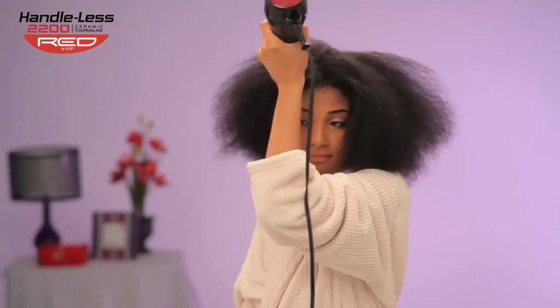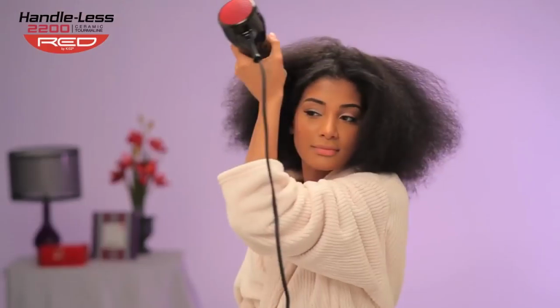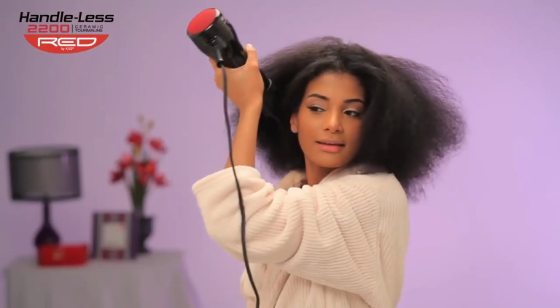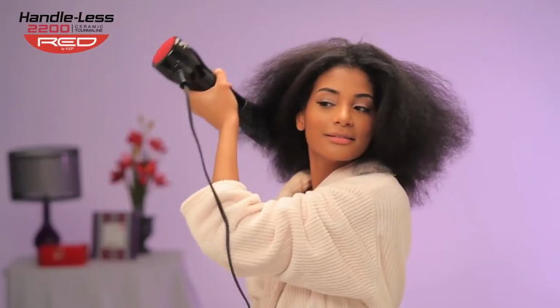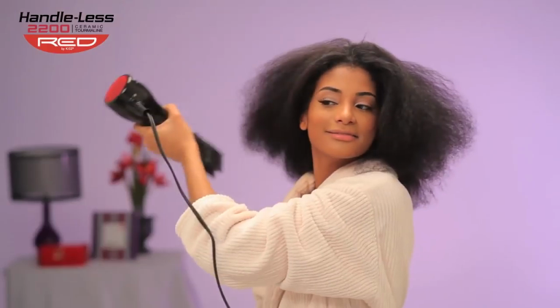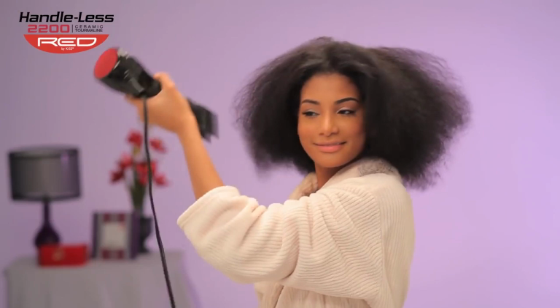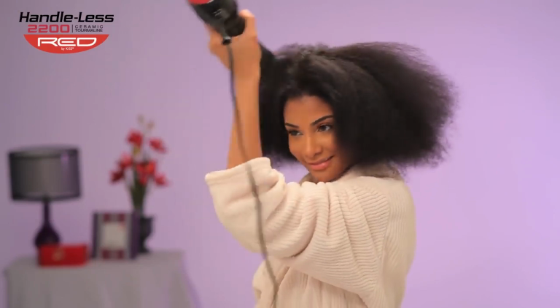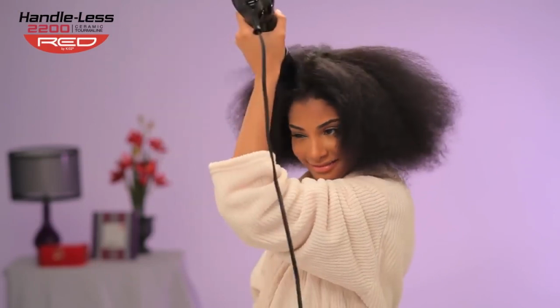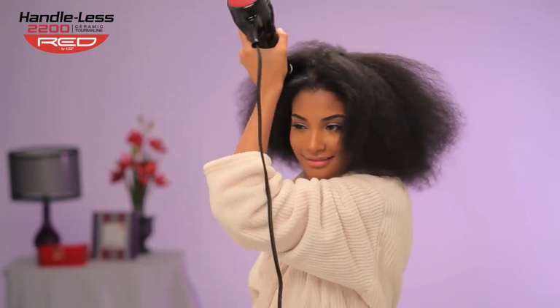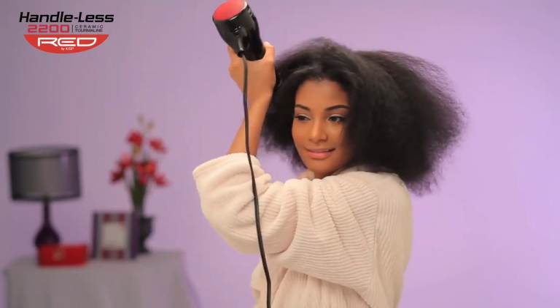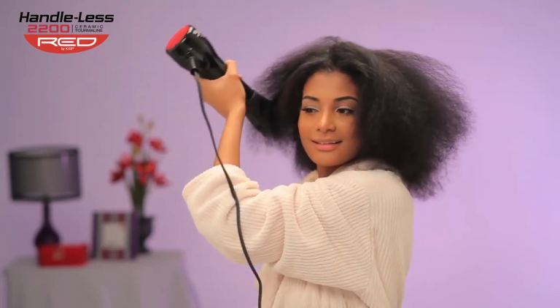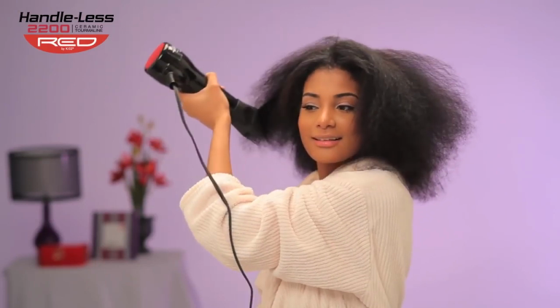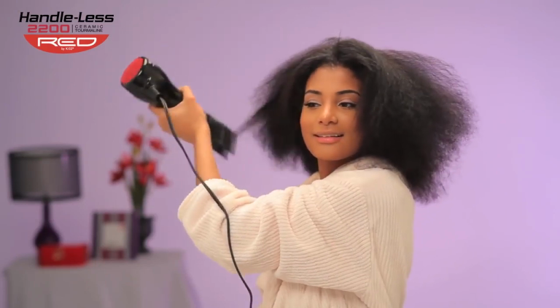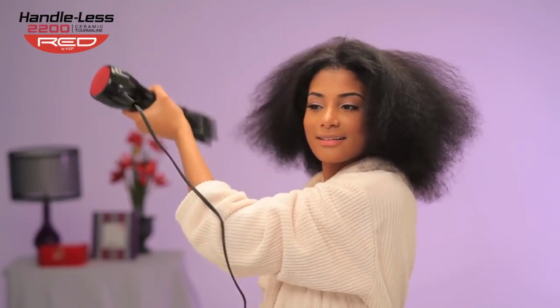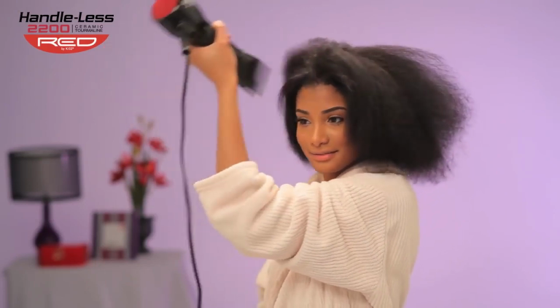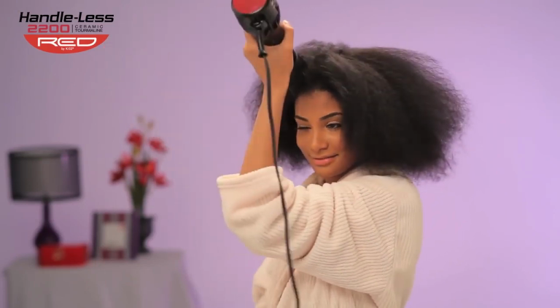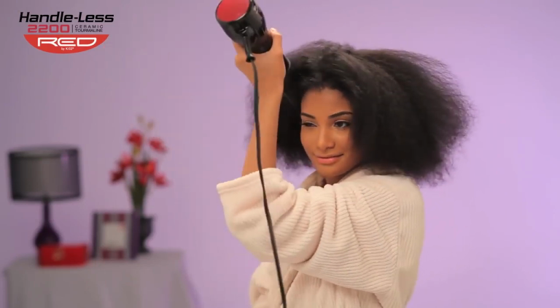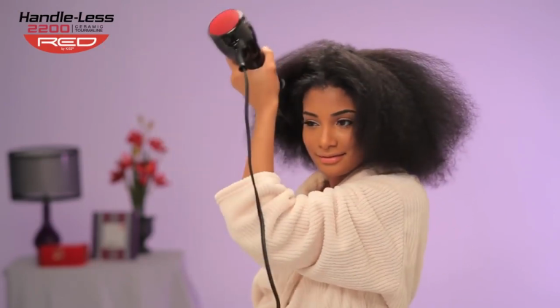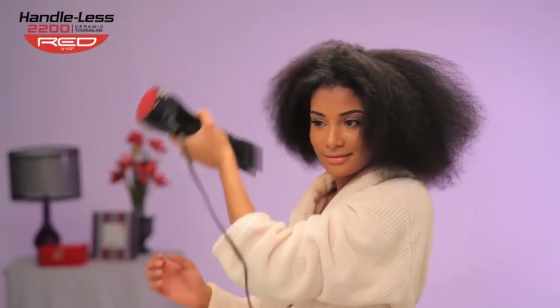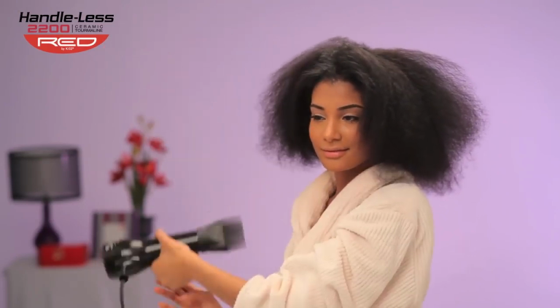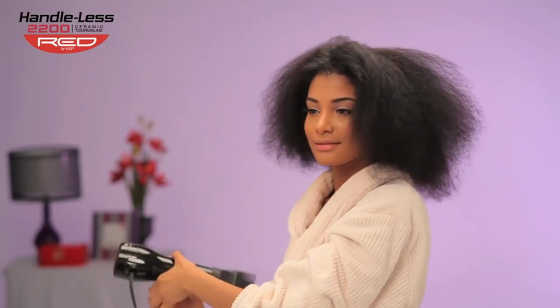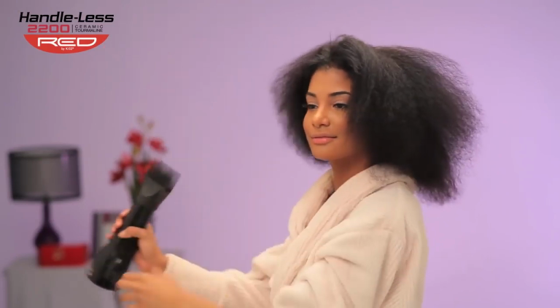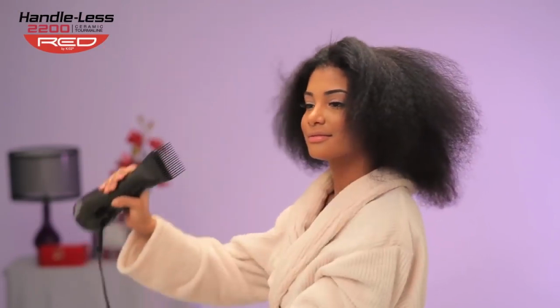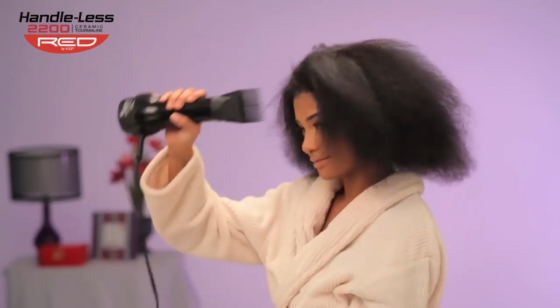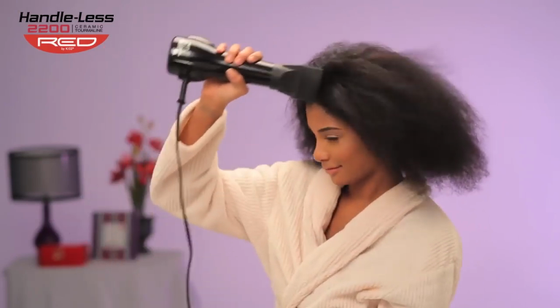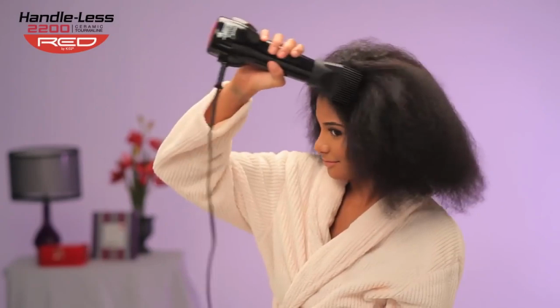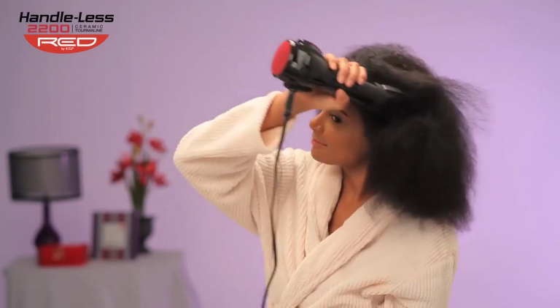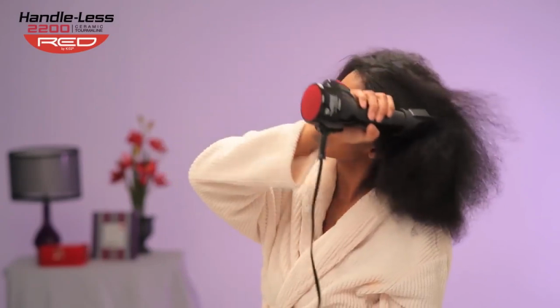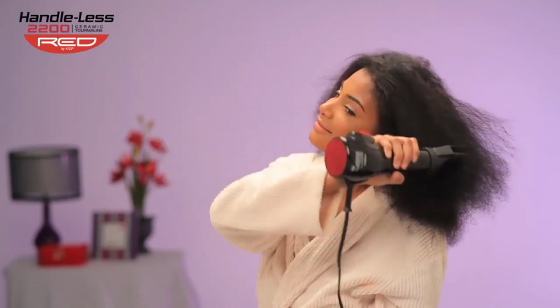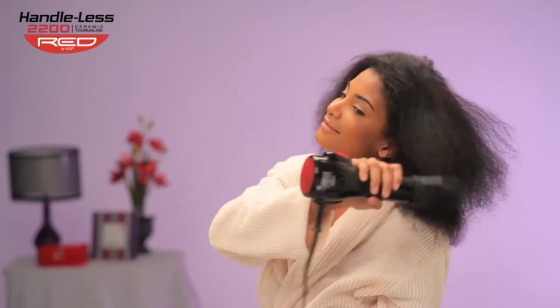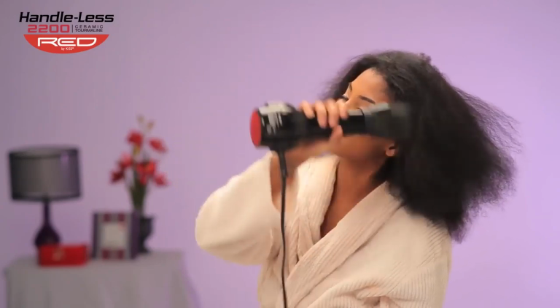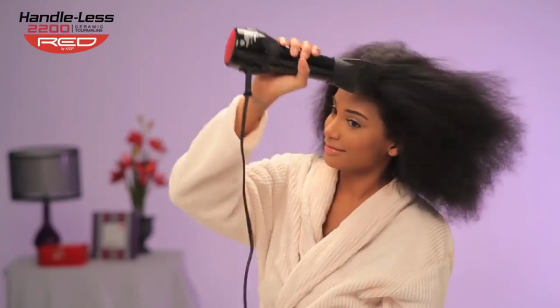The Handleless Dryer is just what it says — a dryer that you can use by holding the body to straighten and dry your hair, because there's no handle.